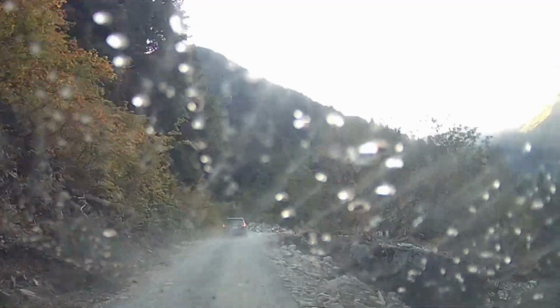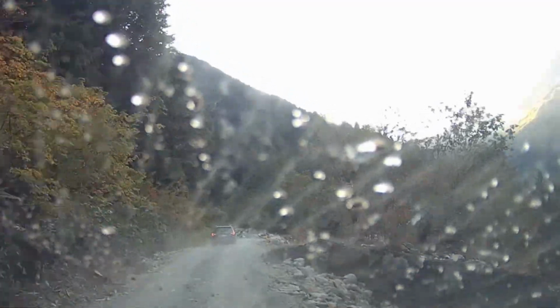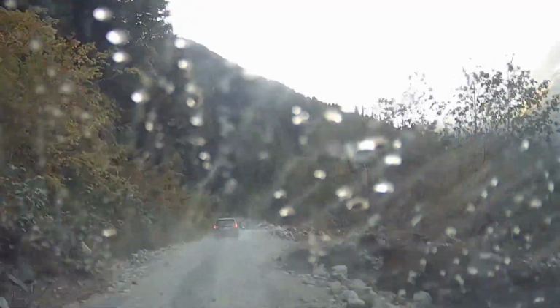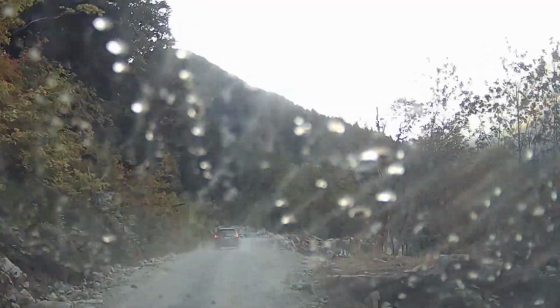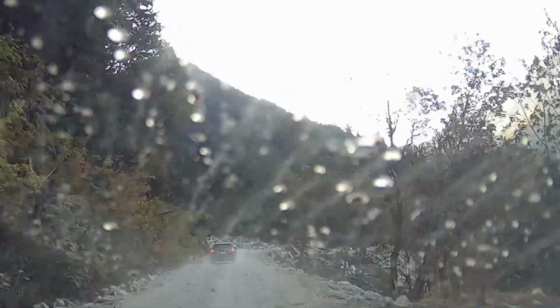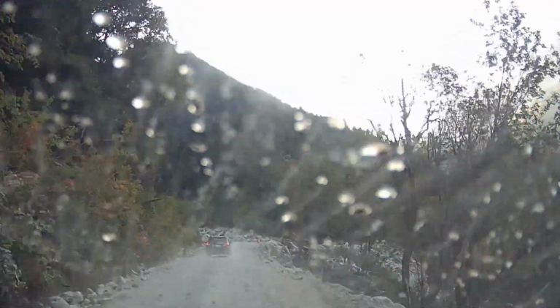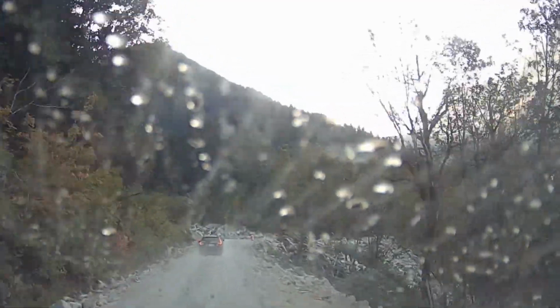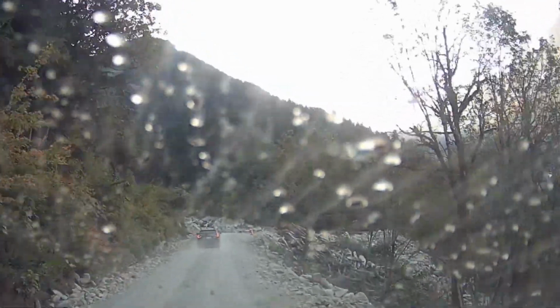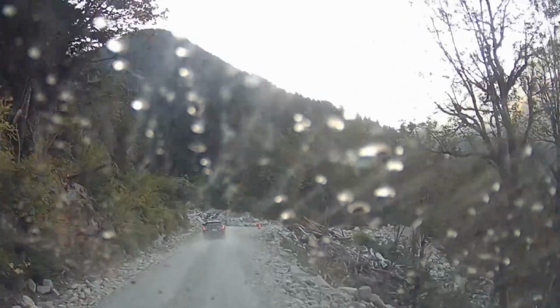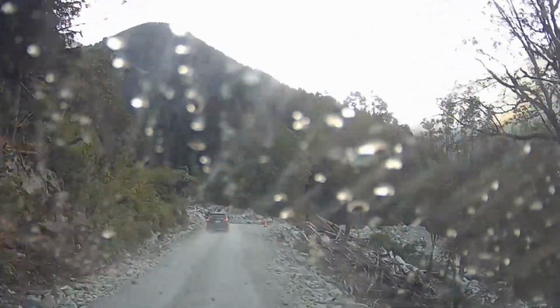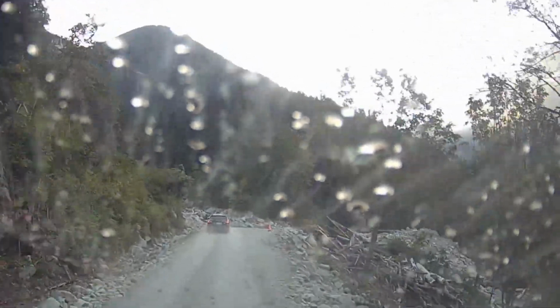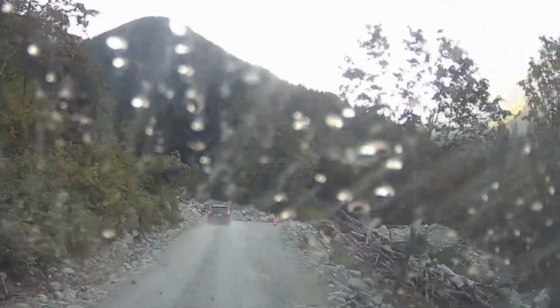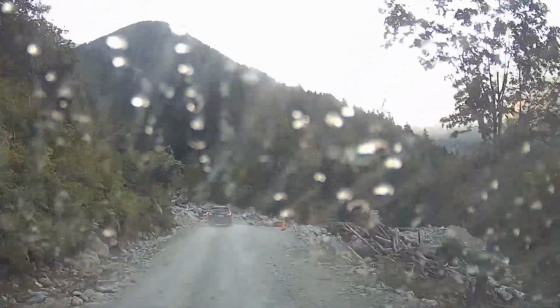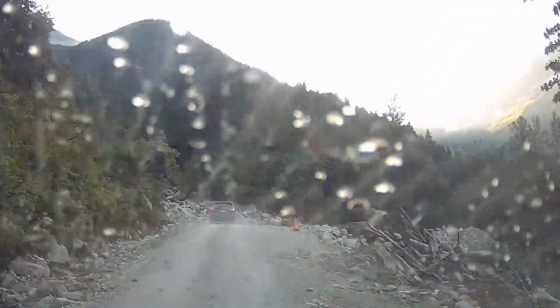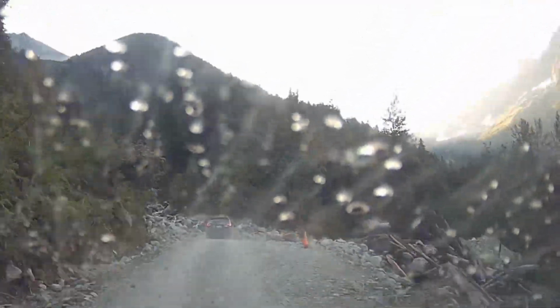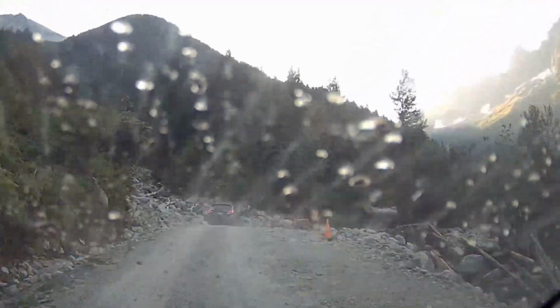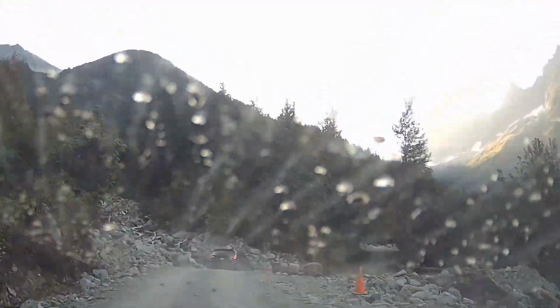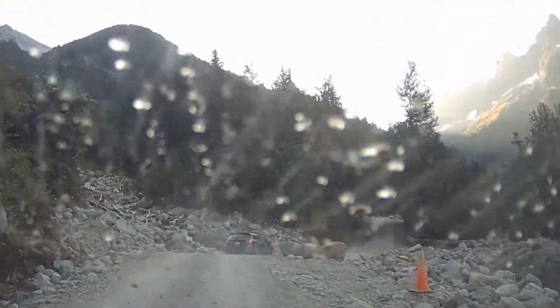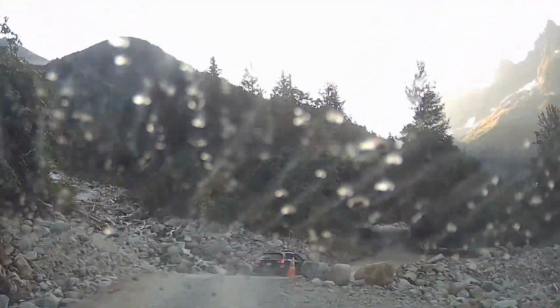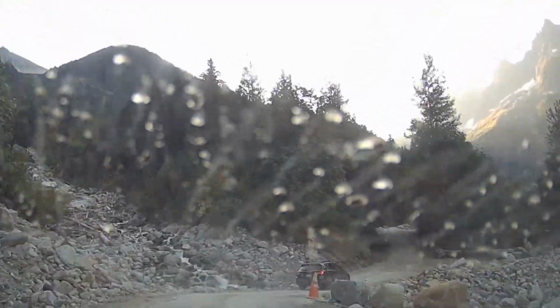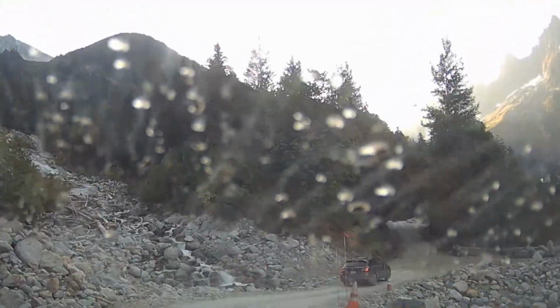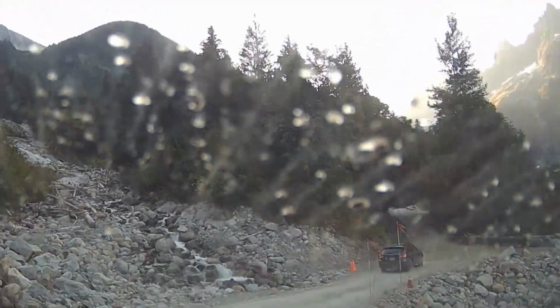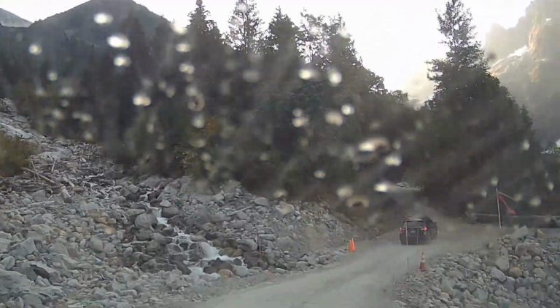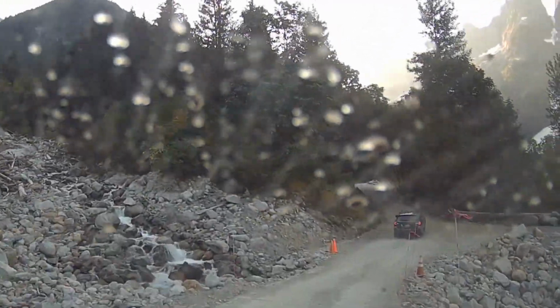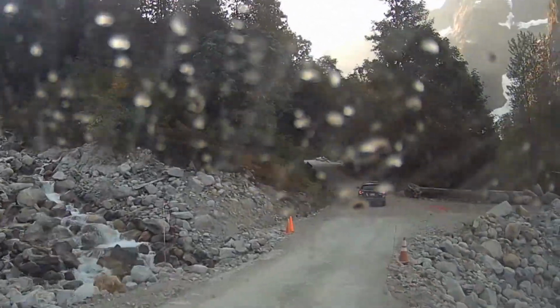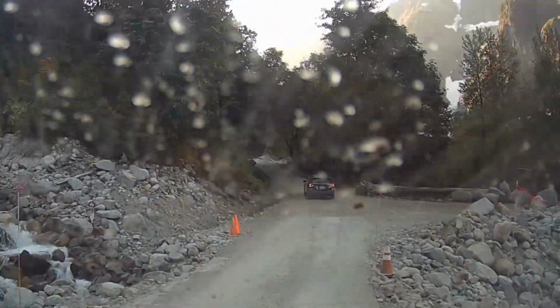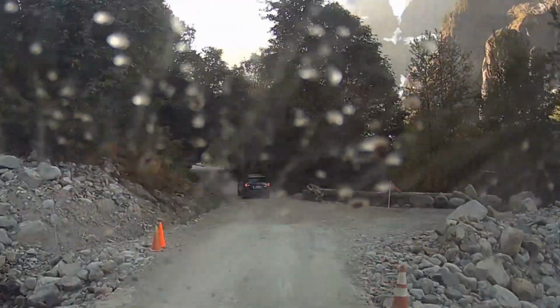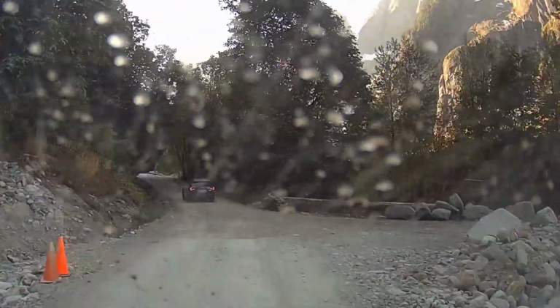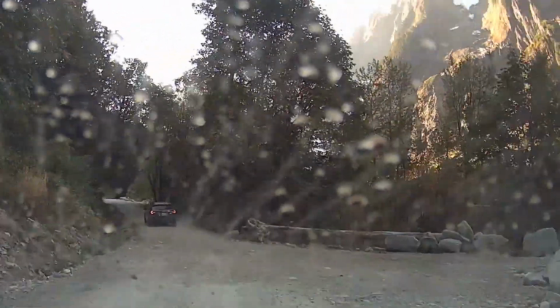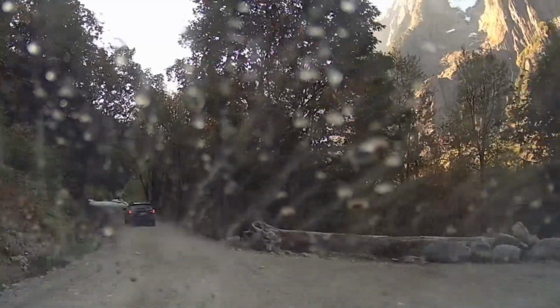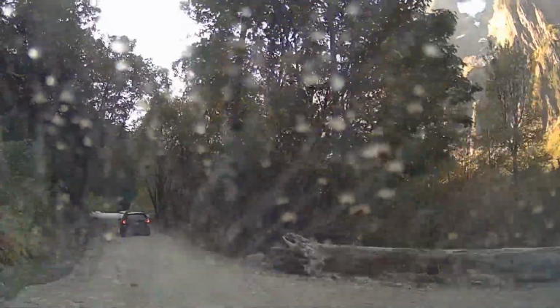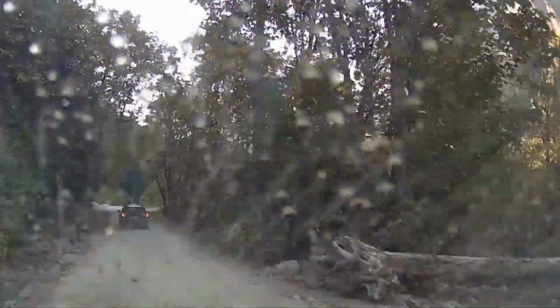This is the section that washed out, causing over a year-long closure. Hopefully it holds up better this time. It took us about 30 minutes to drive the gravel section.